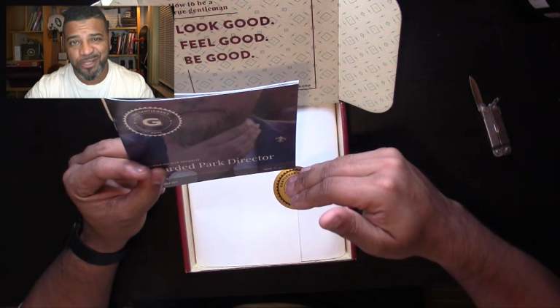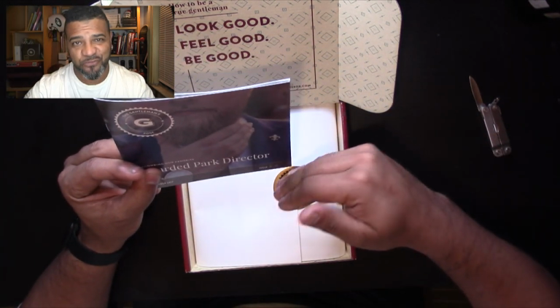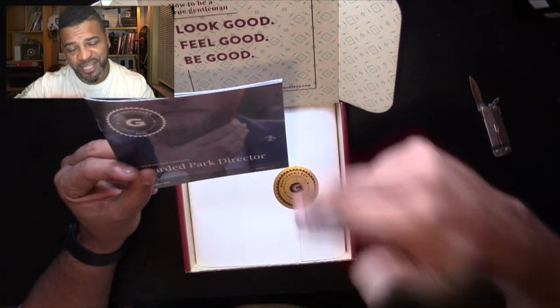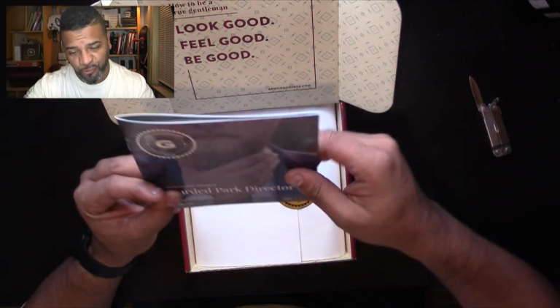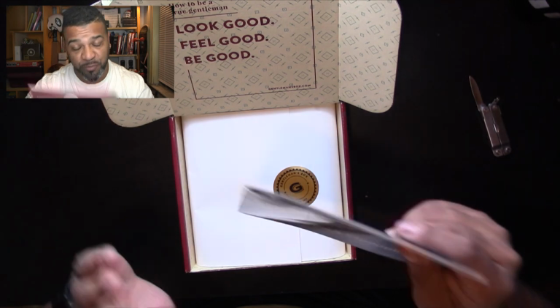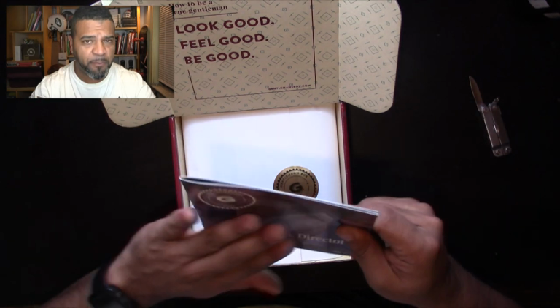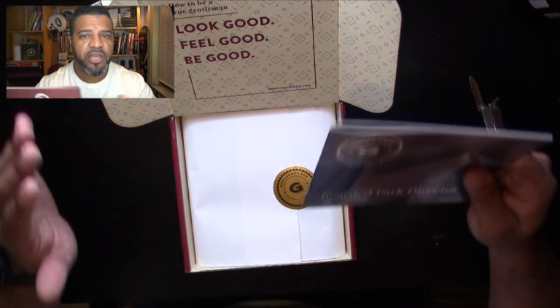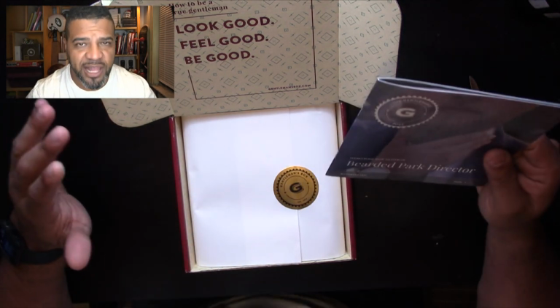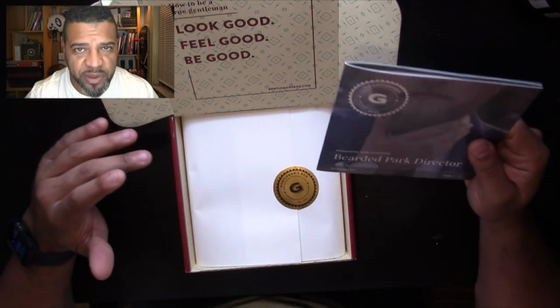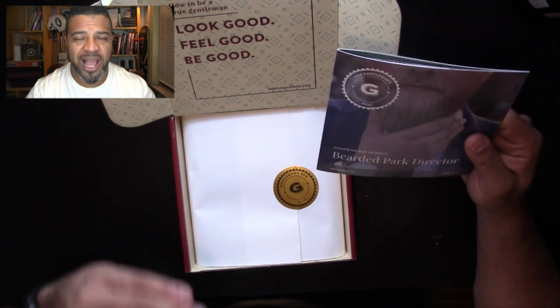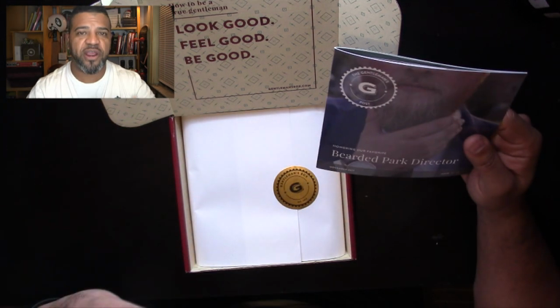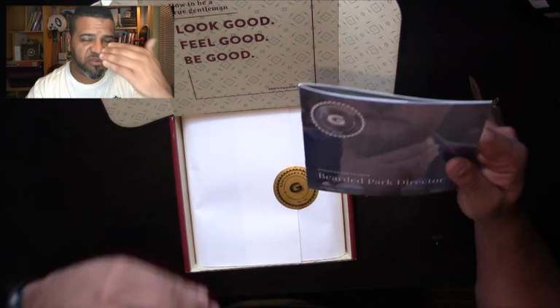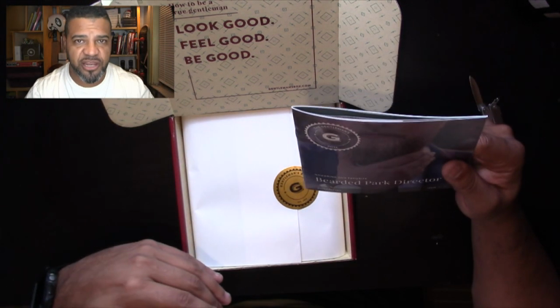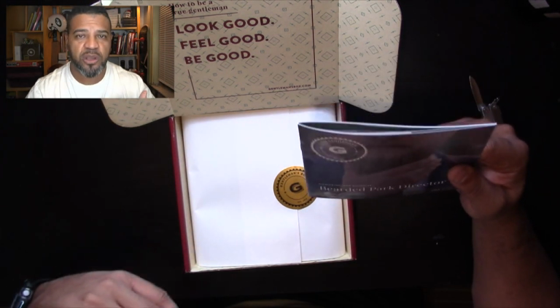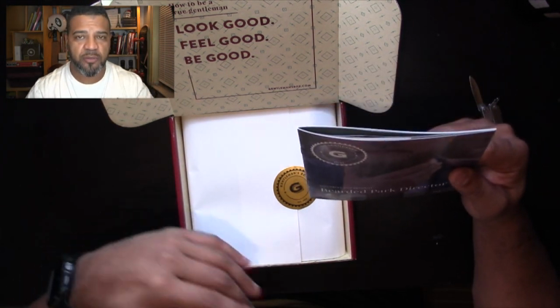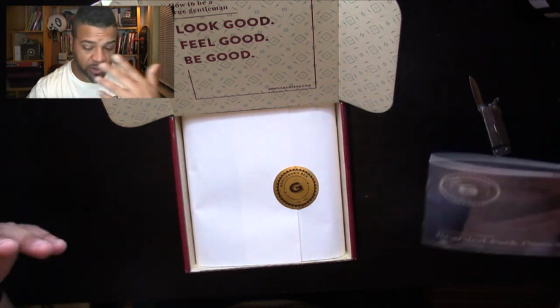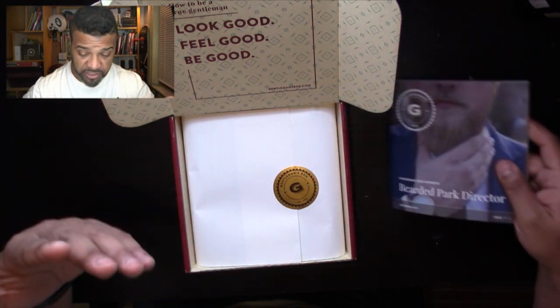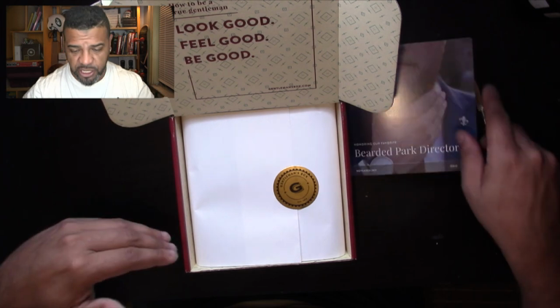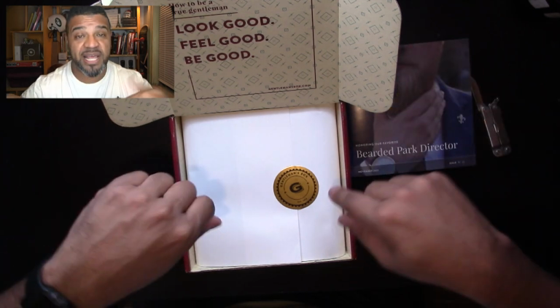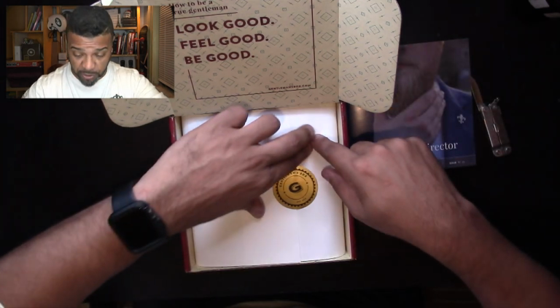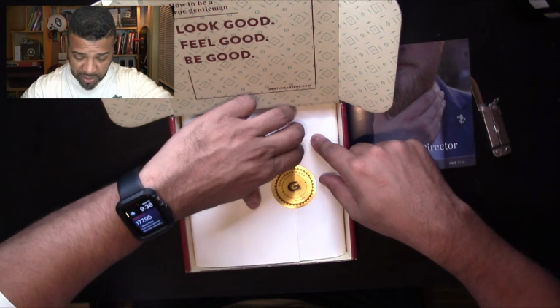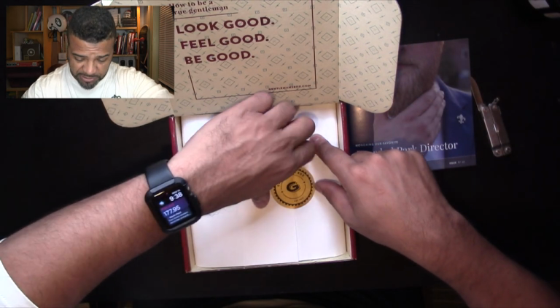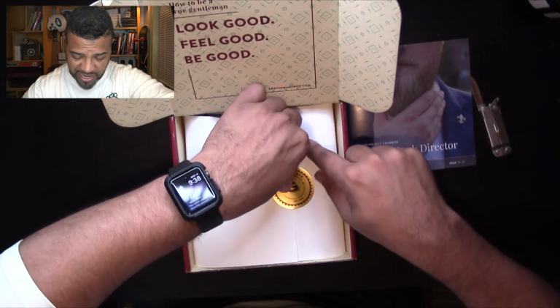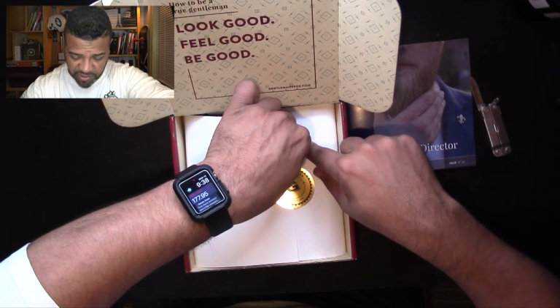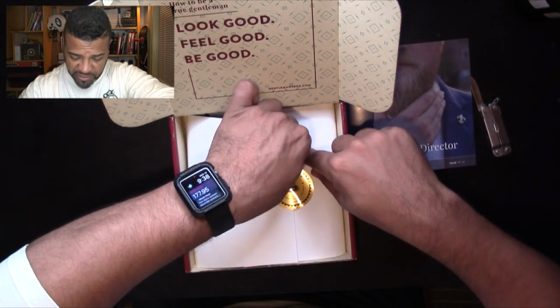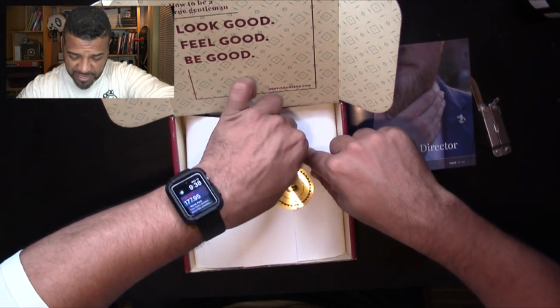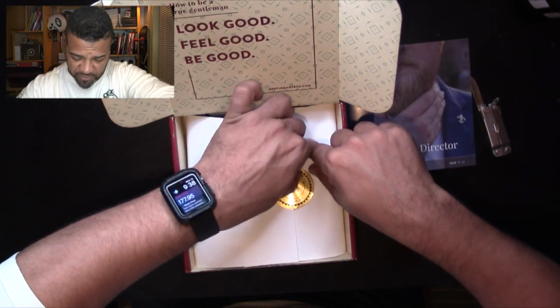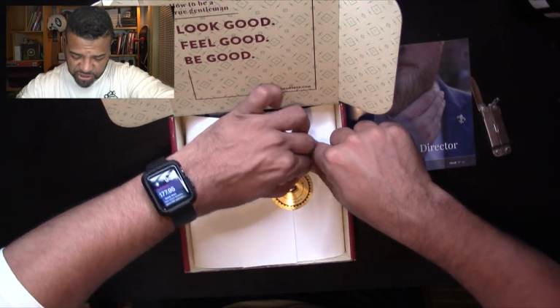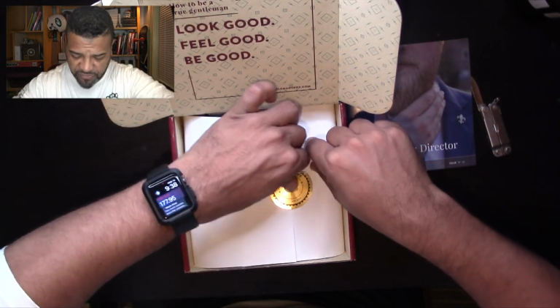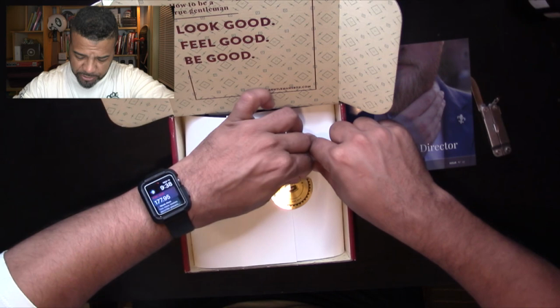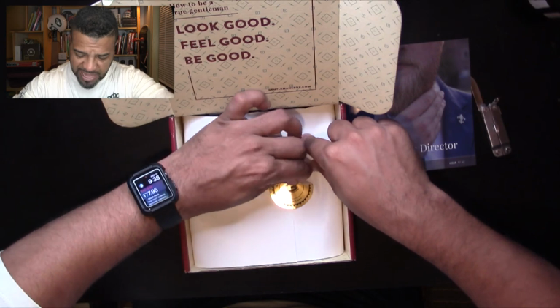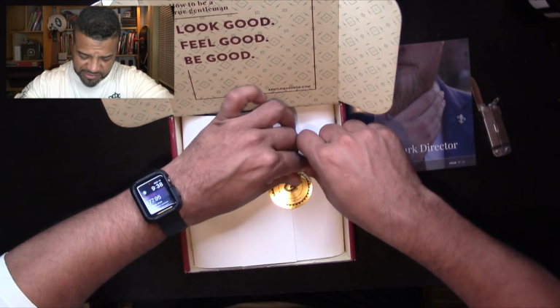We're going to look at the Gentleman's Post later. Let's take everything out first and then go through the book, because it gives you a lot of information on how to wear the stuff they send you. Let's jump into the box and see what we've got this month for November 2017.